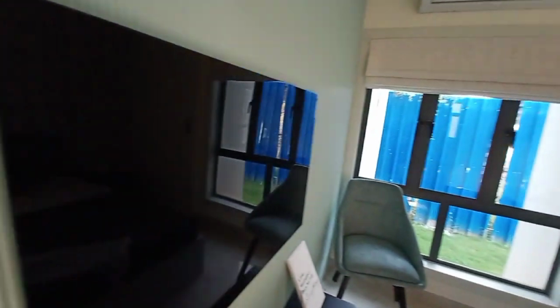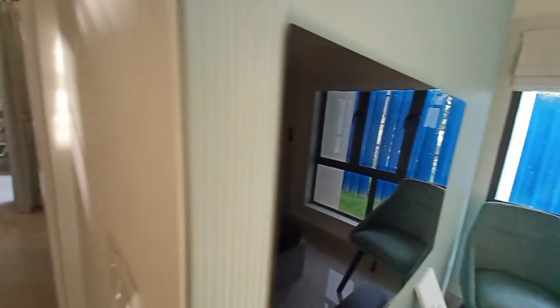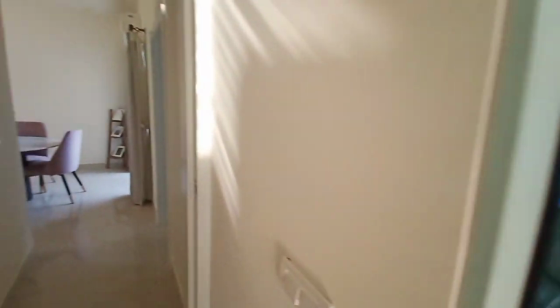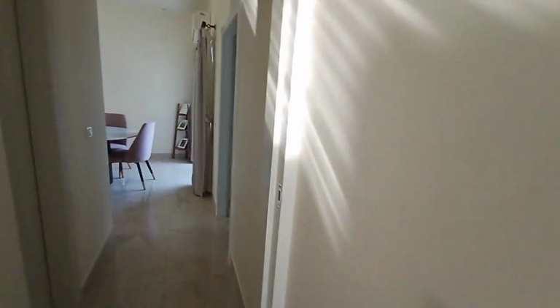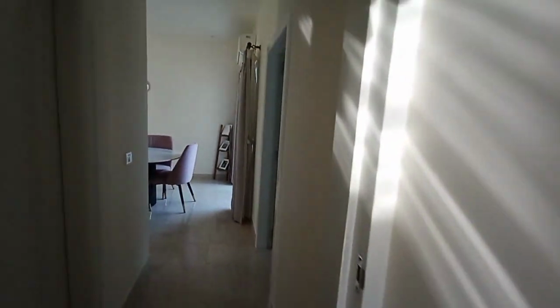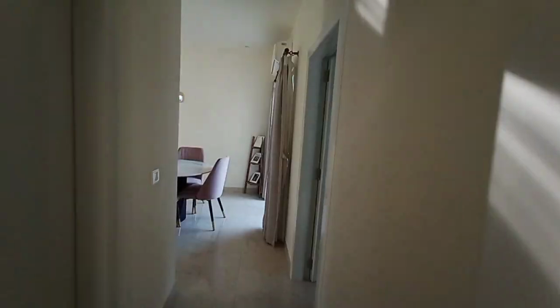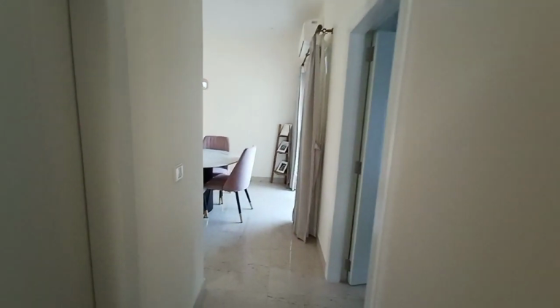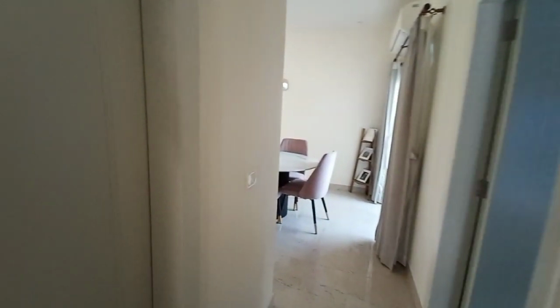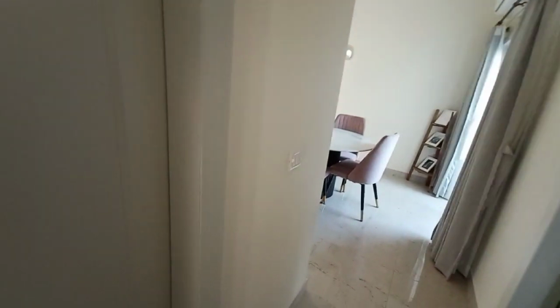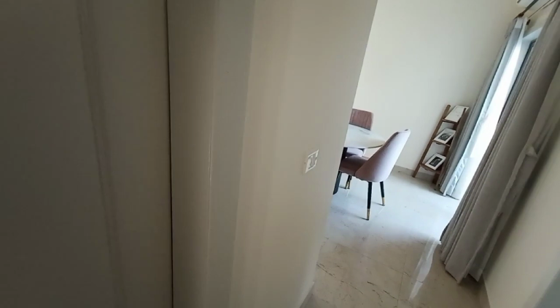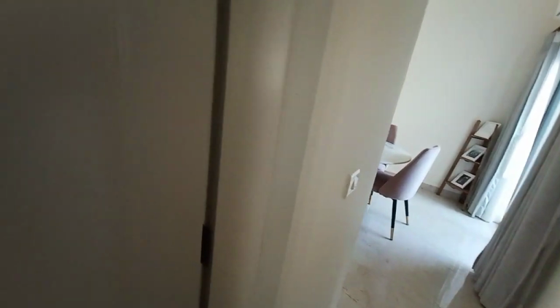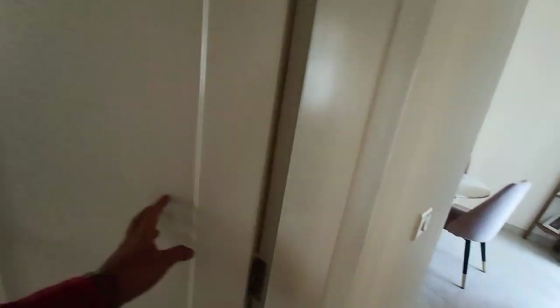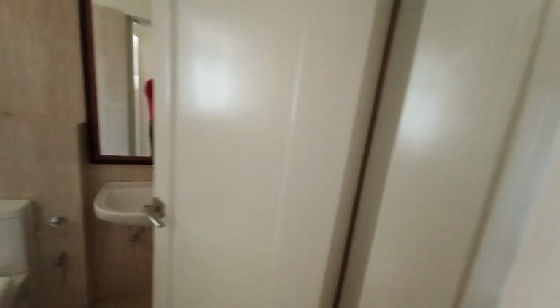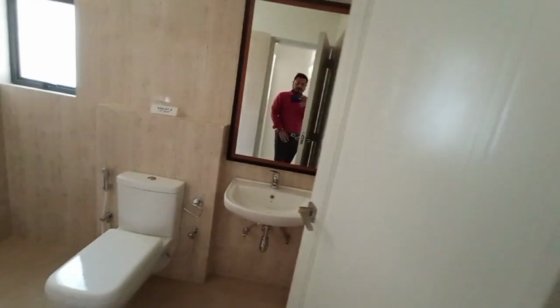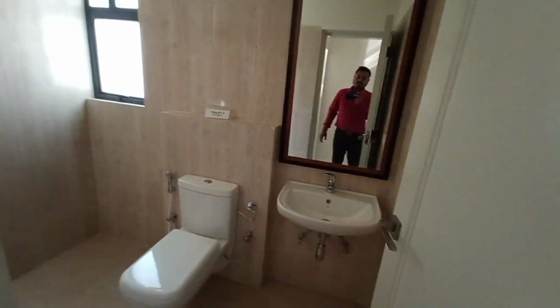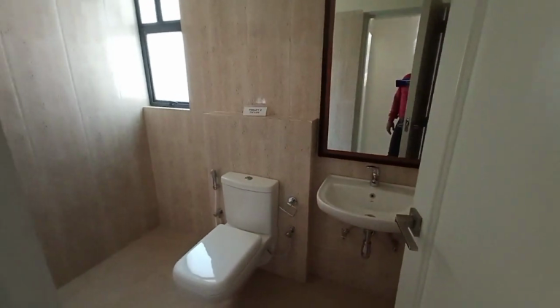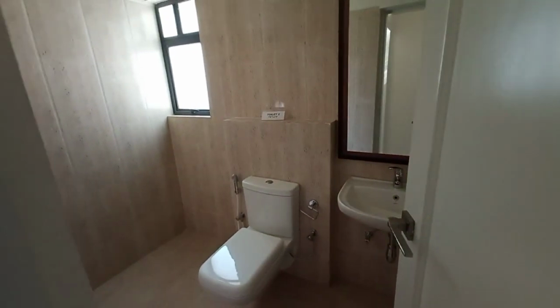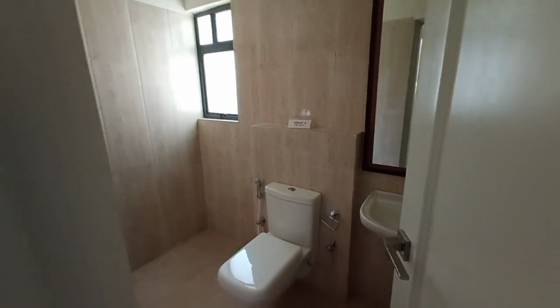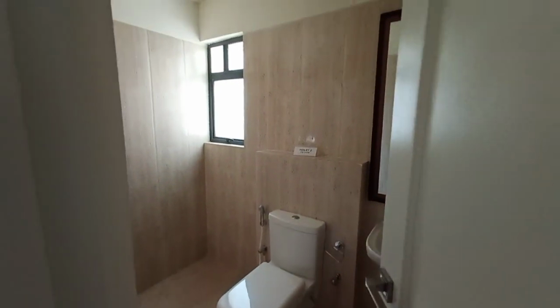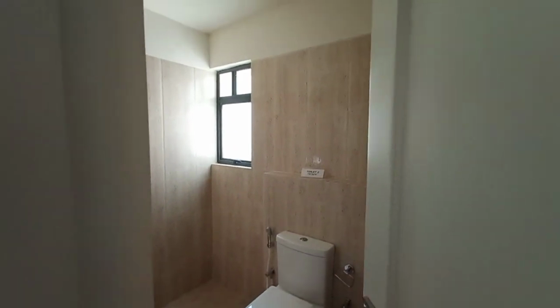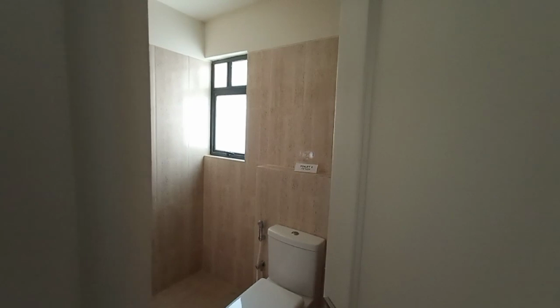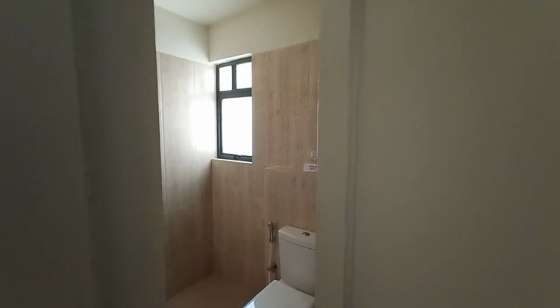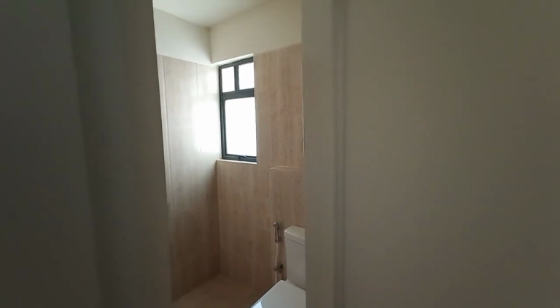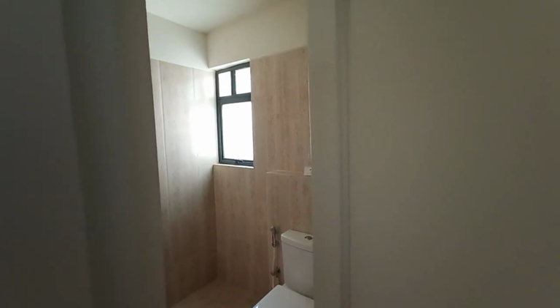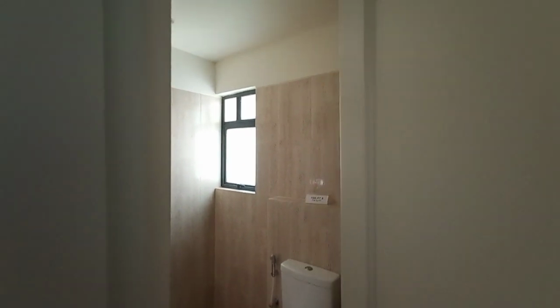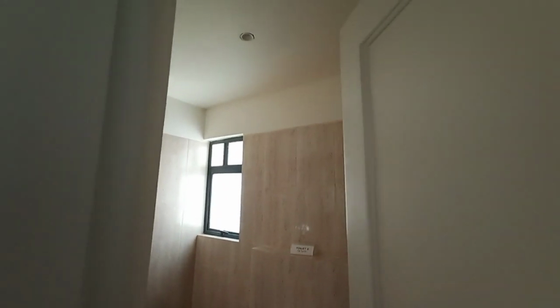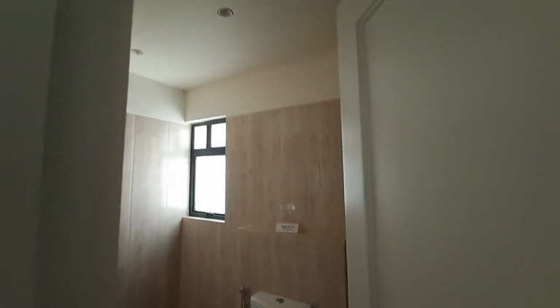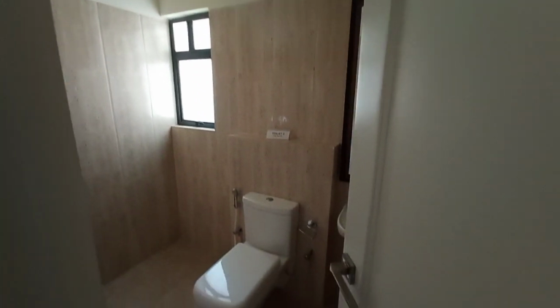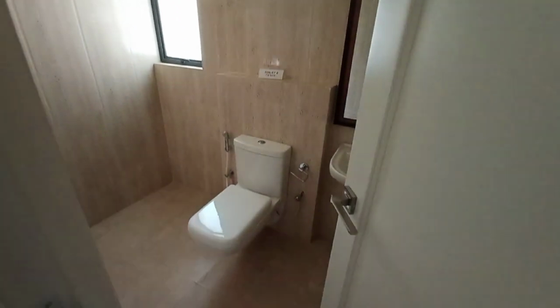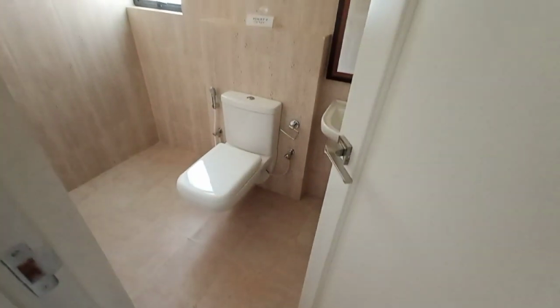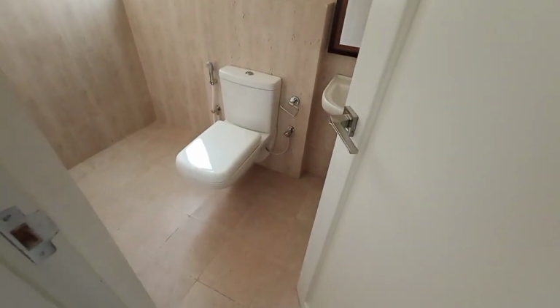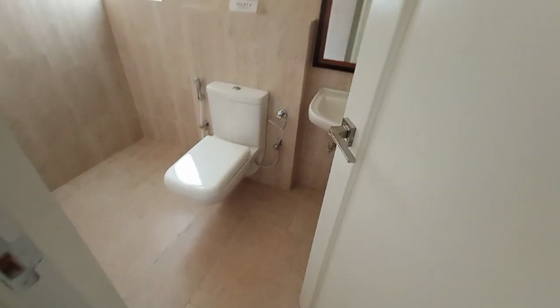Let's move to the common toilet. This is the common toilet — the size is 8 feet by 5 feet.